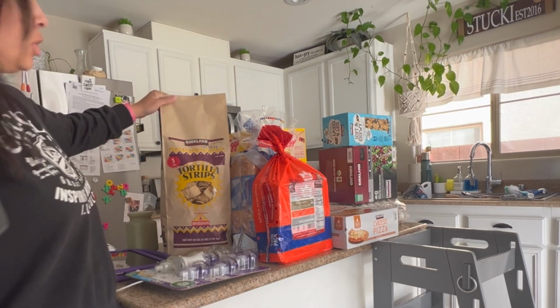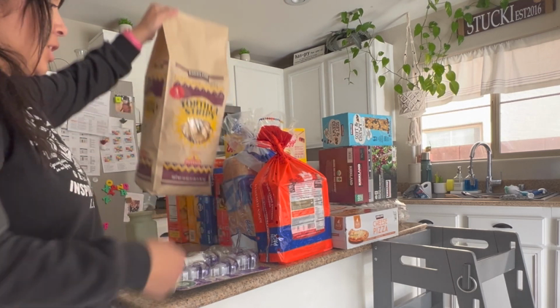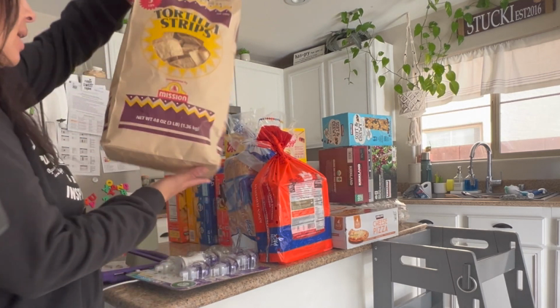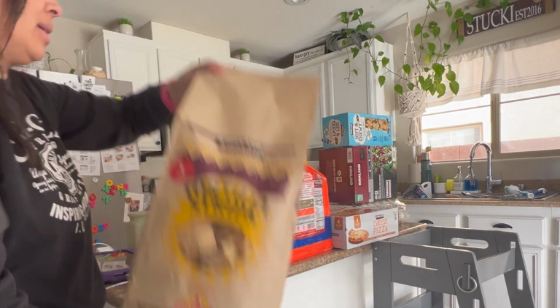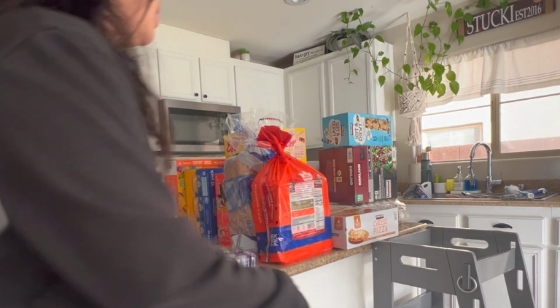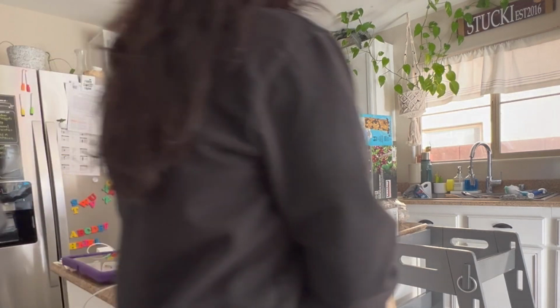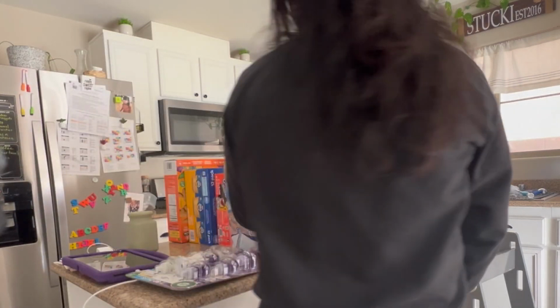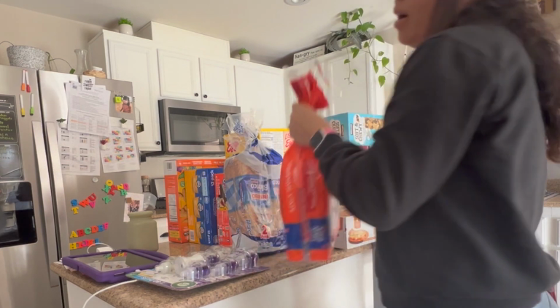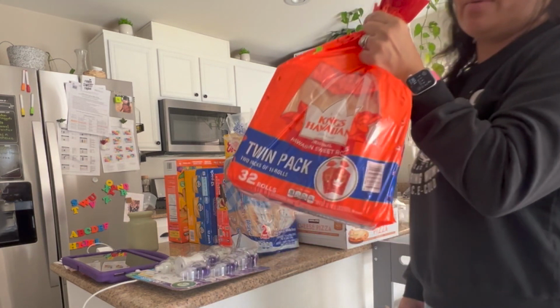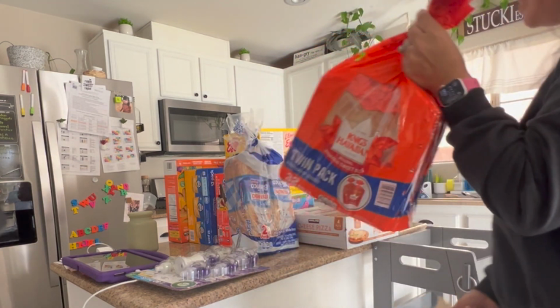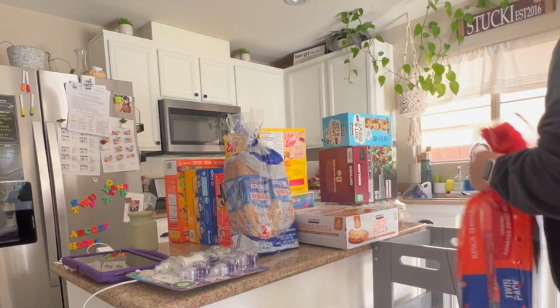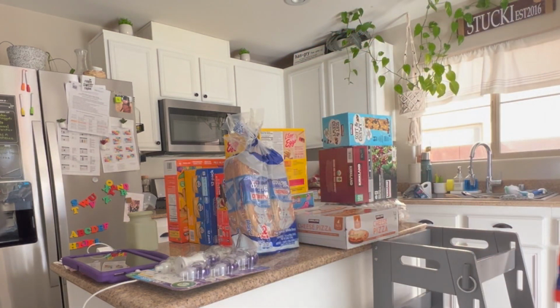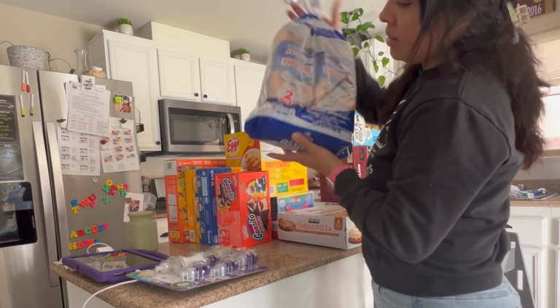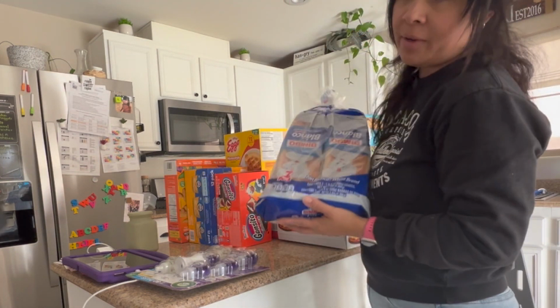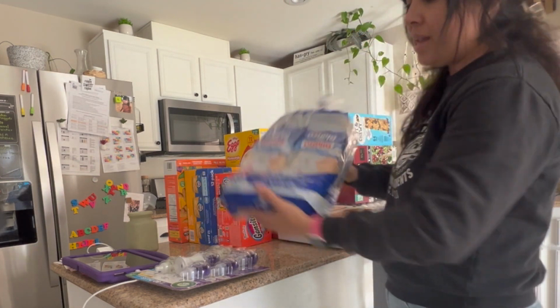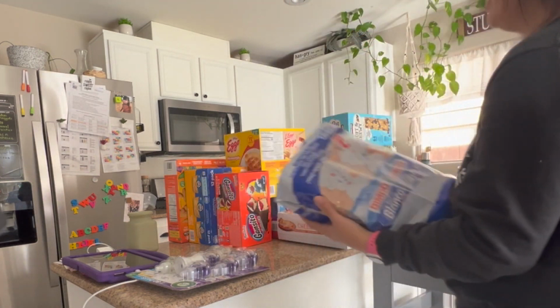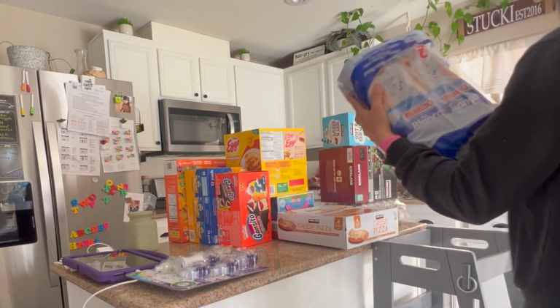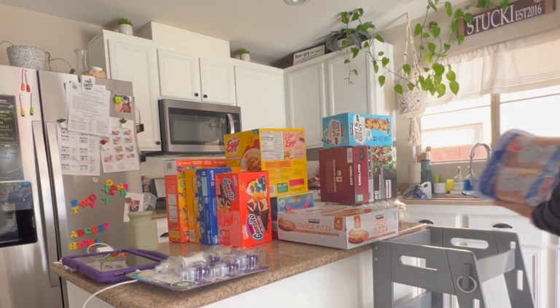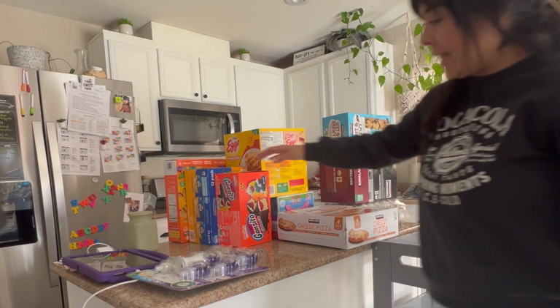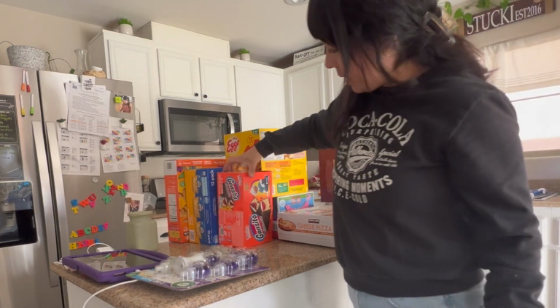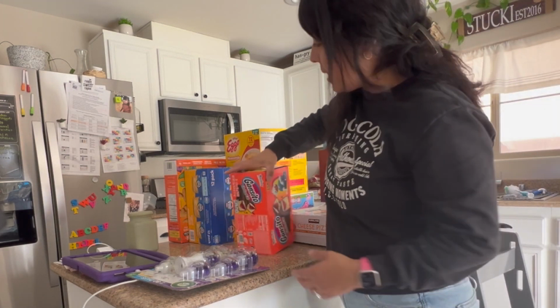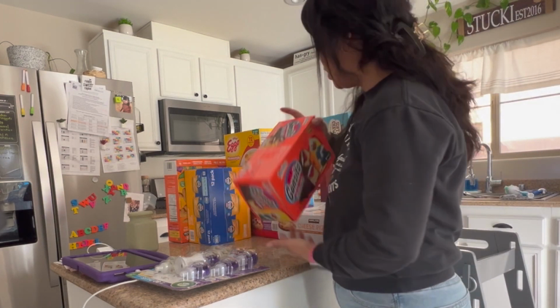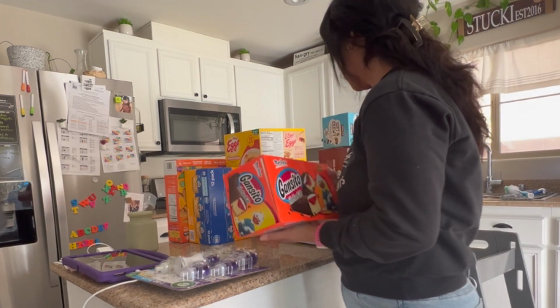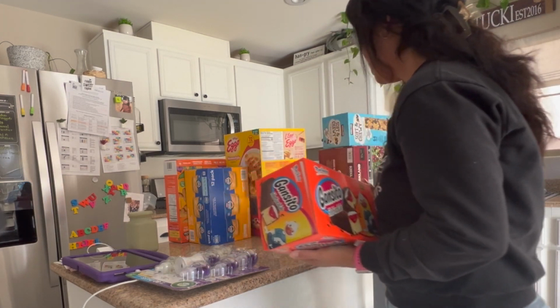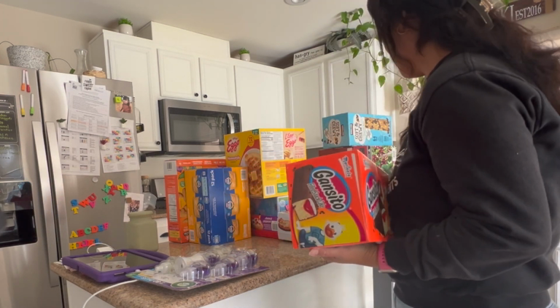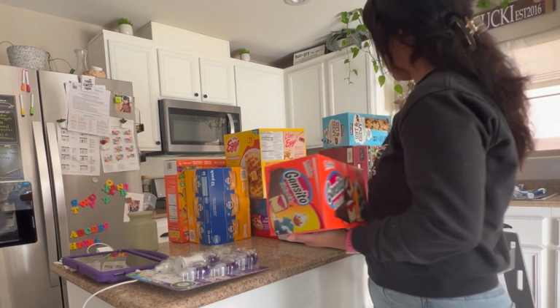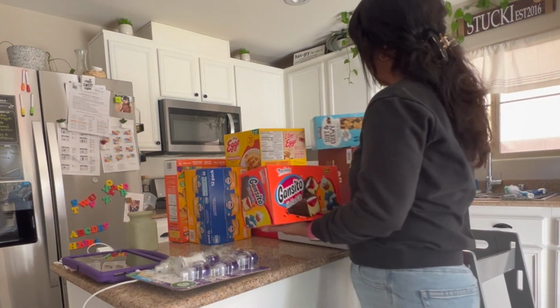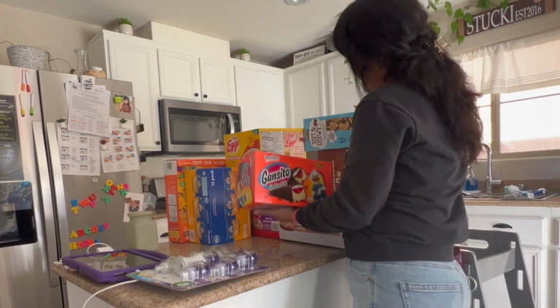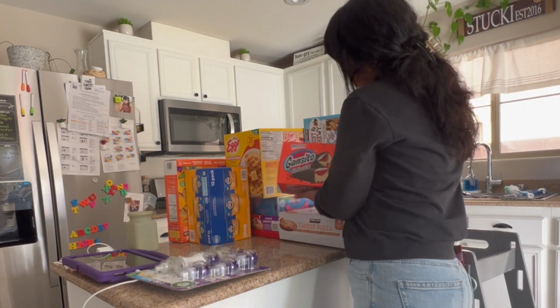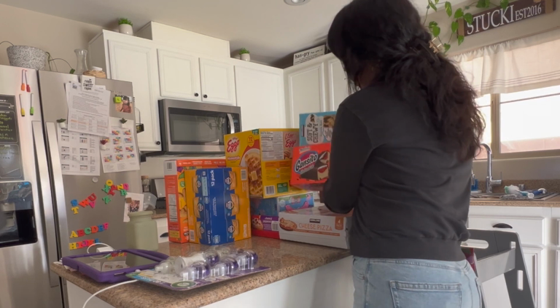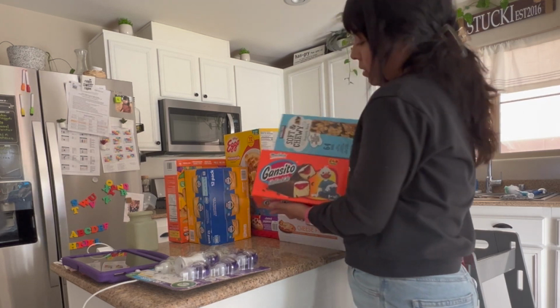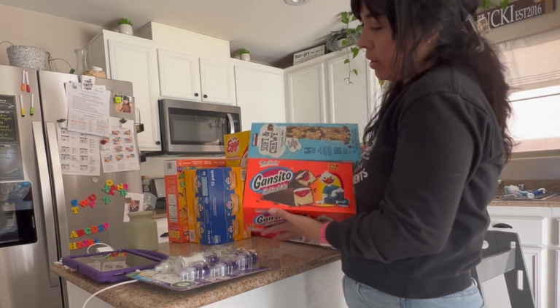Tortilla chips. Hawaiian rolls. Sandwich bread — two packs. For snacks, we got some gantitos. I also got some soft and chewy granola bars.